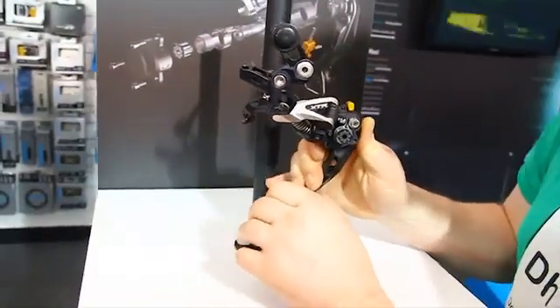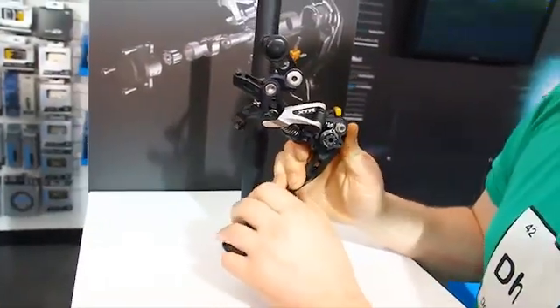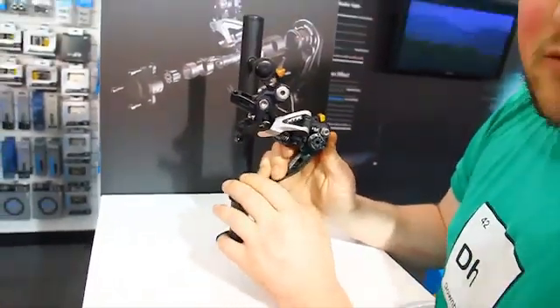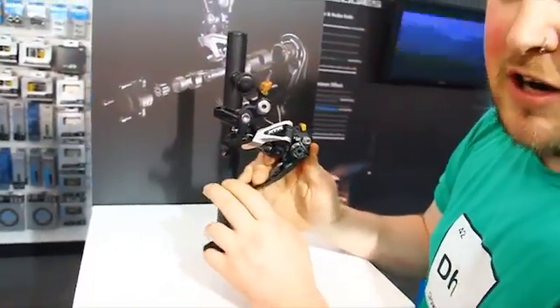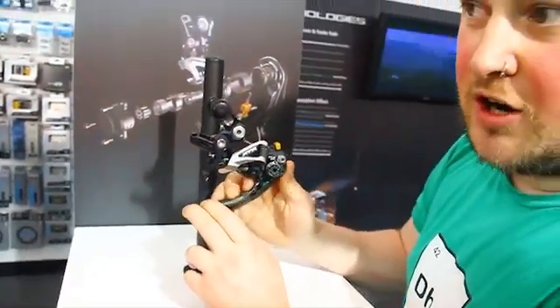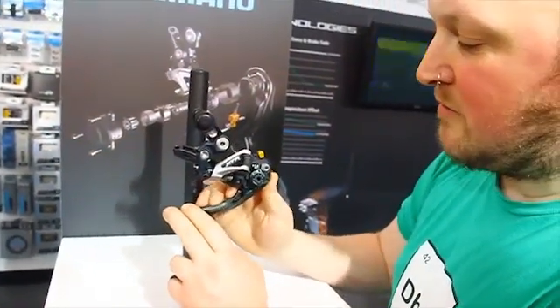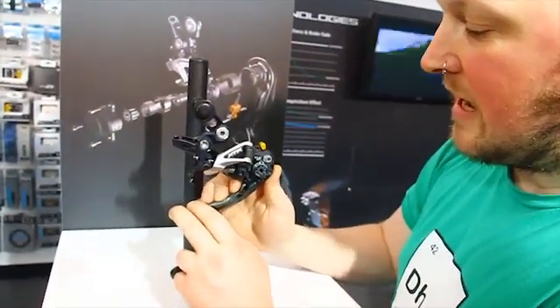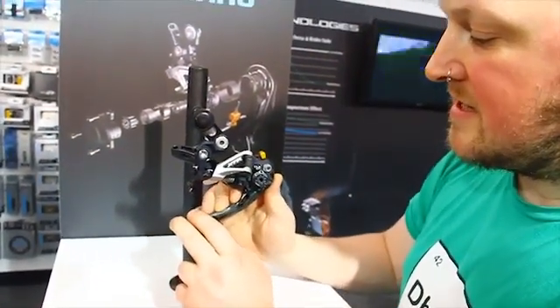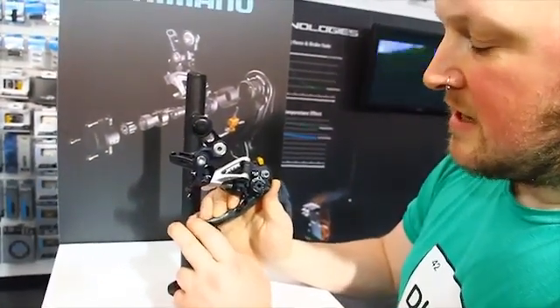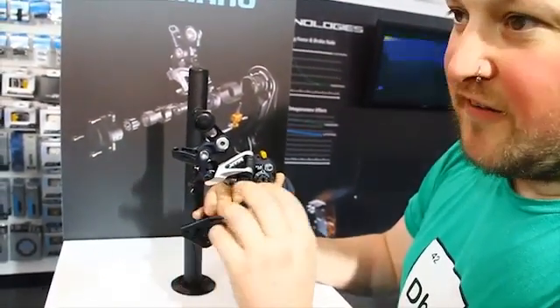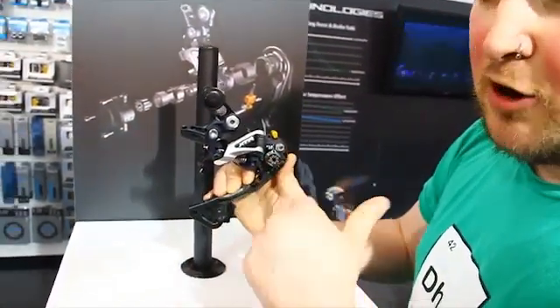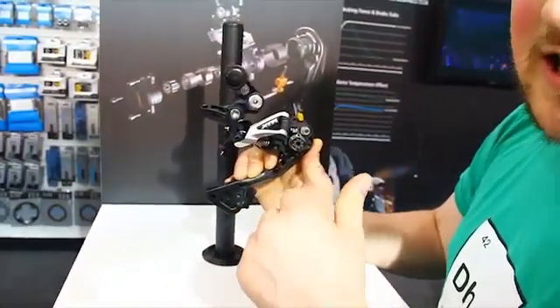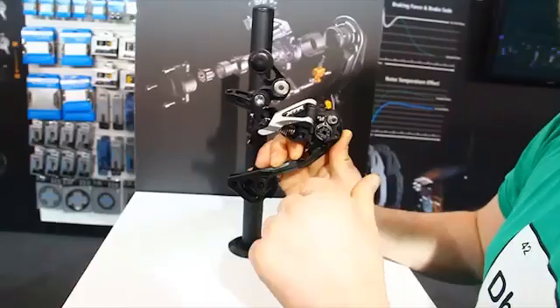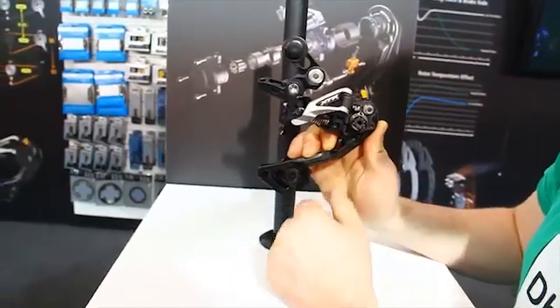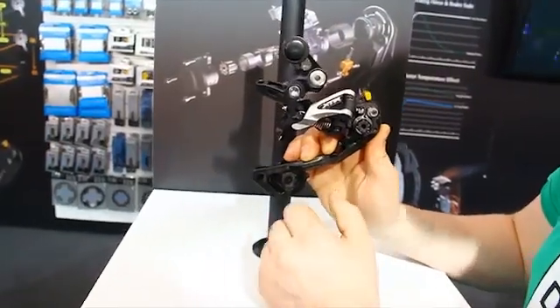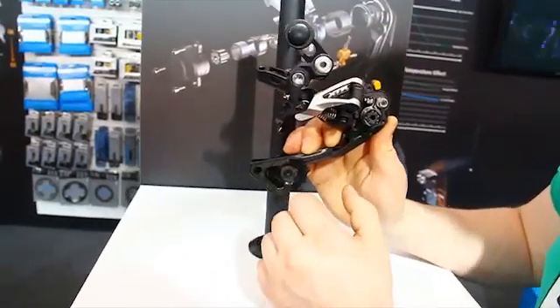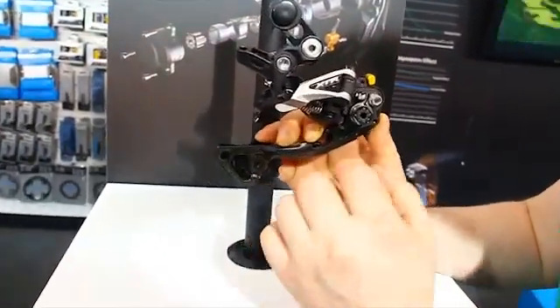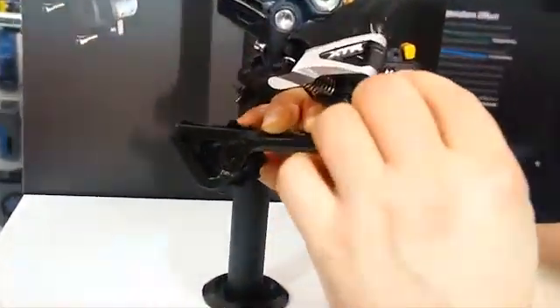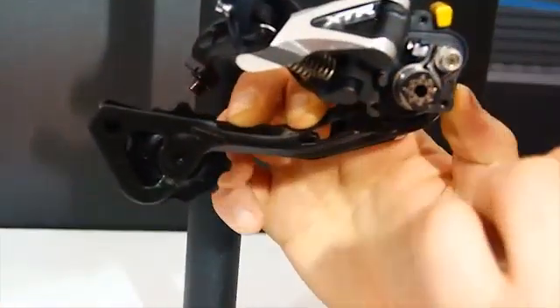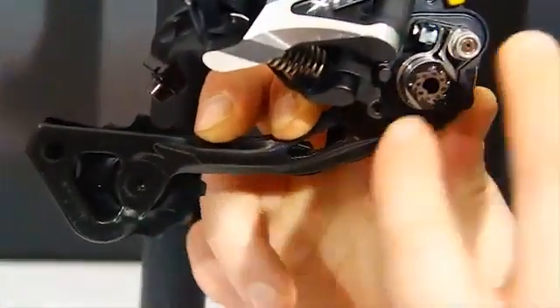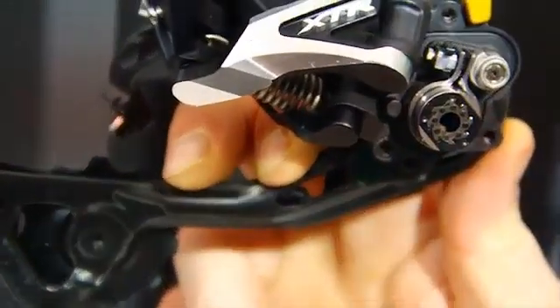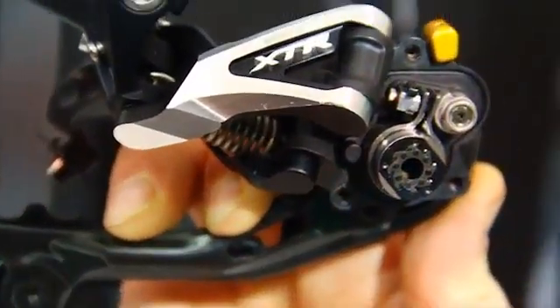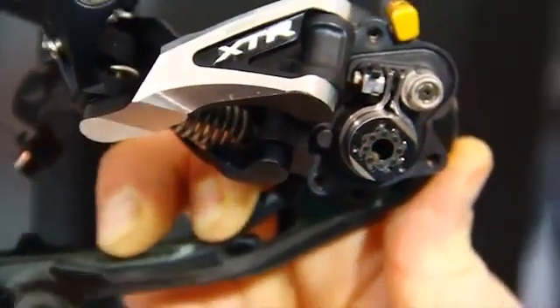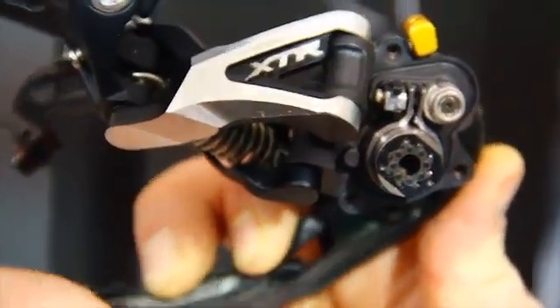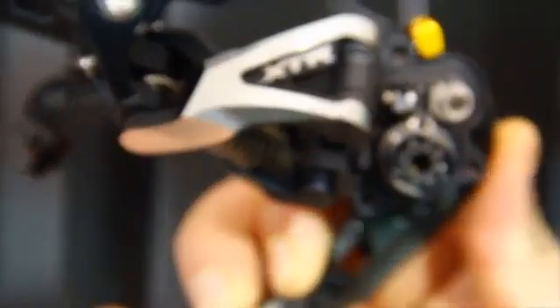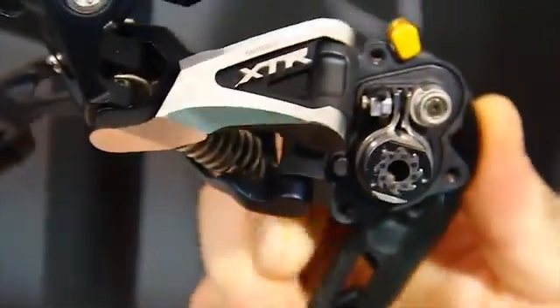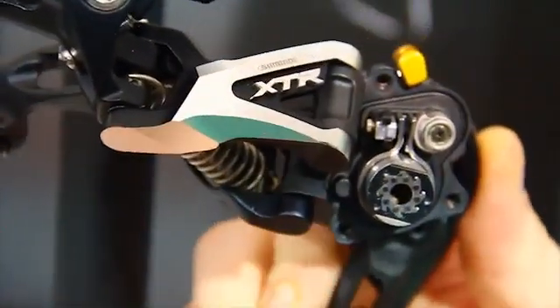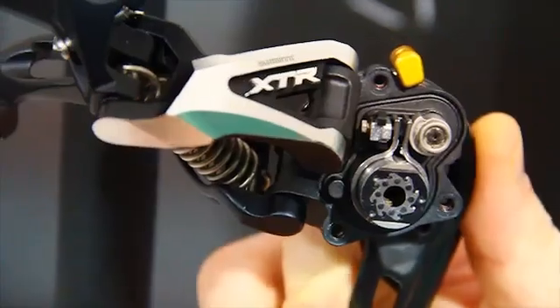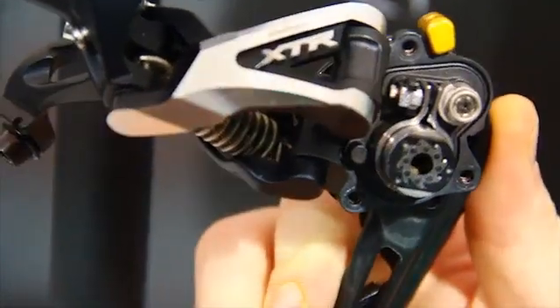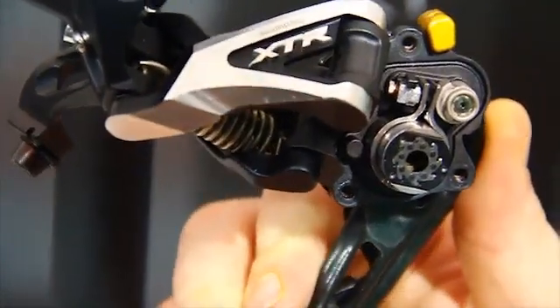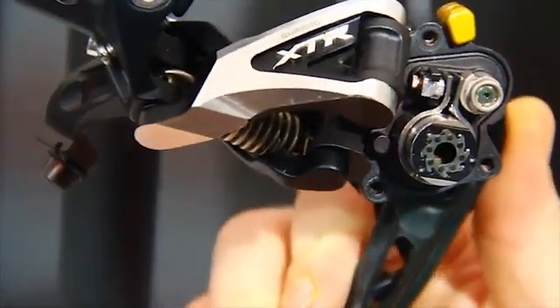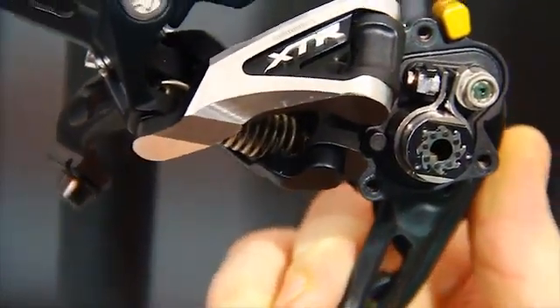Apparently if you run it really tight it can make your gears feel a little bit stiff on the cable if you've got continuous cable pull. So that's why you can adjust it to your personal preference. Obviously the tighter you have it, the less chain slap you're going to have.